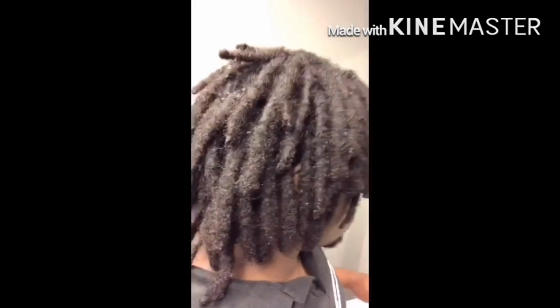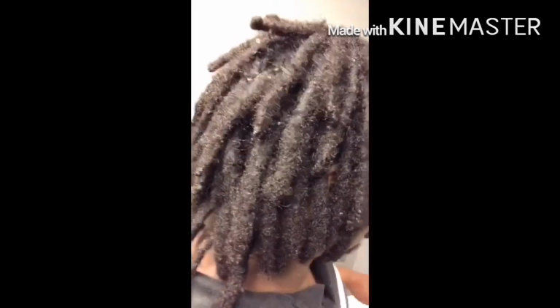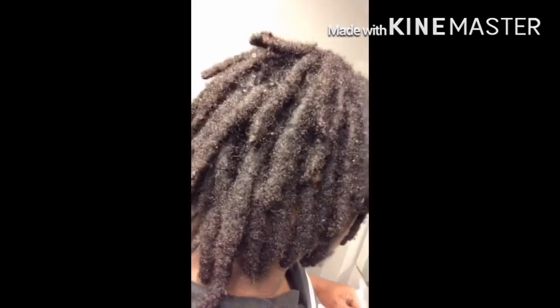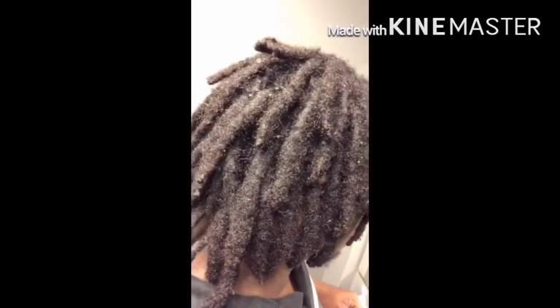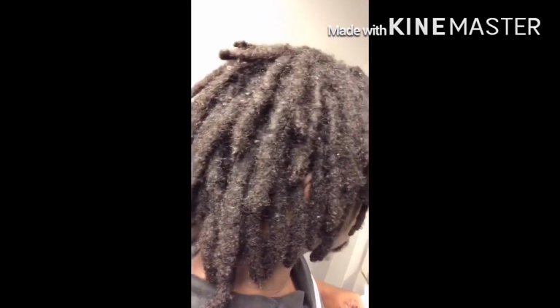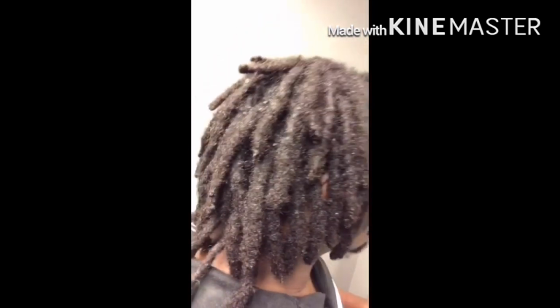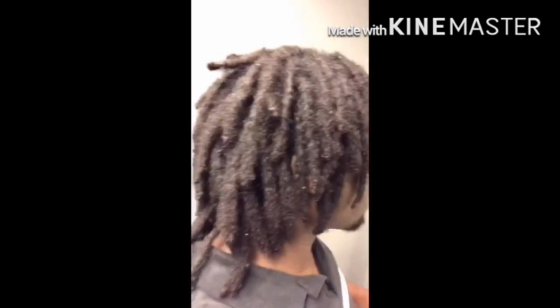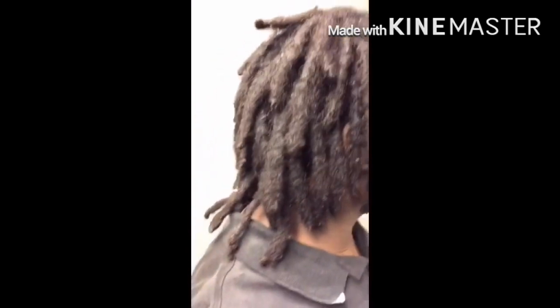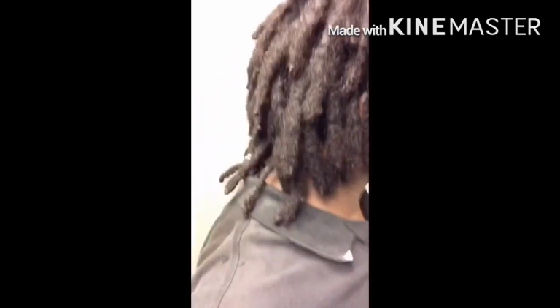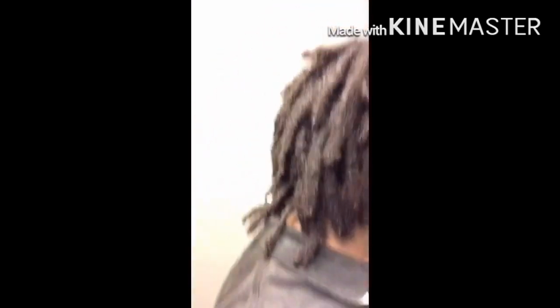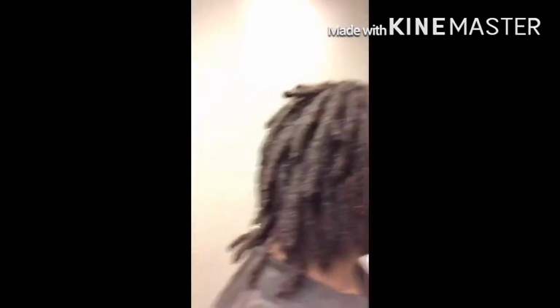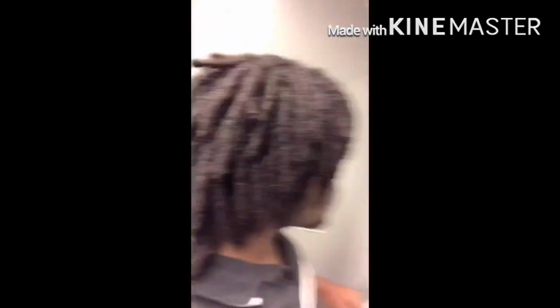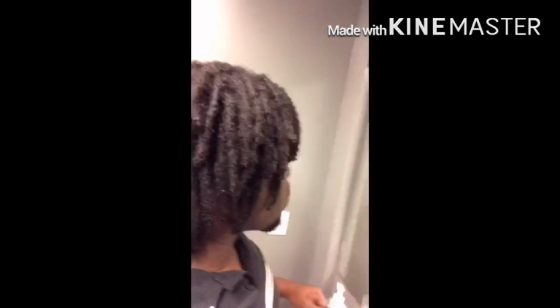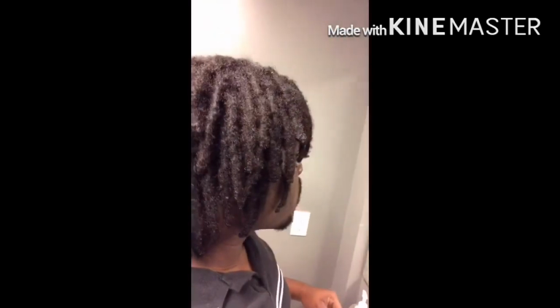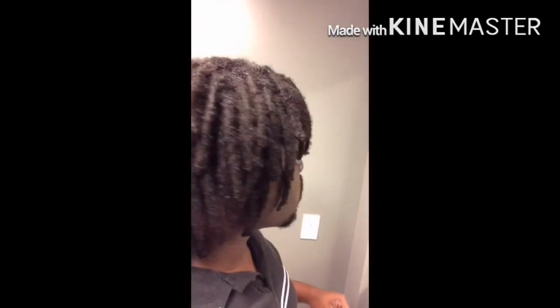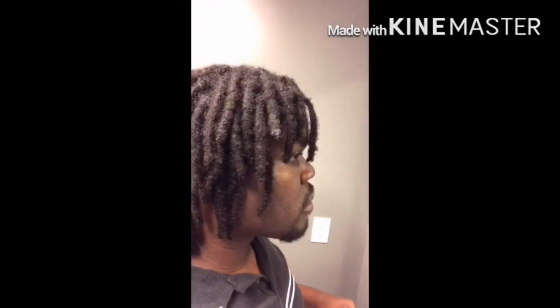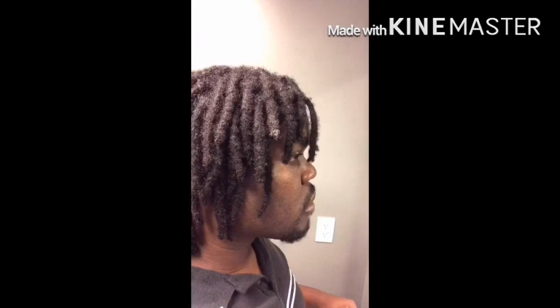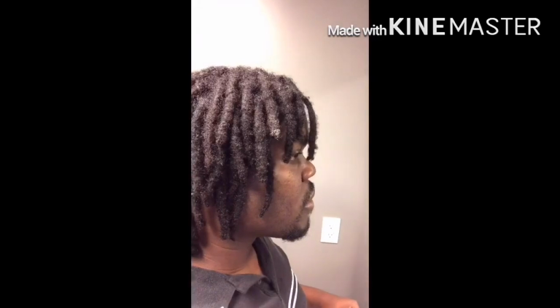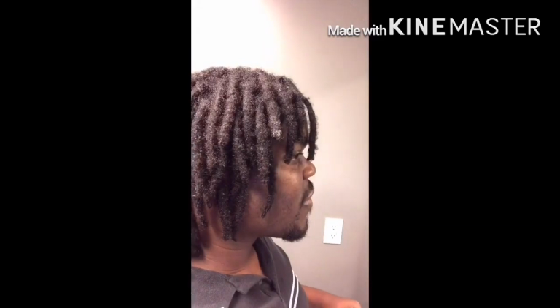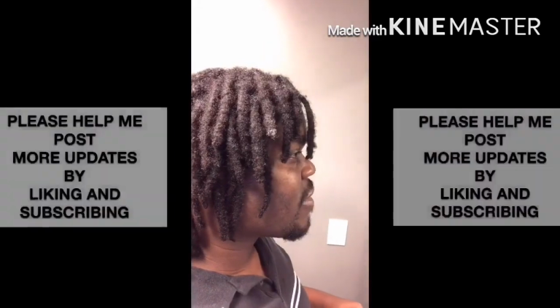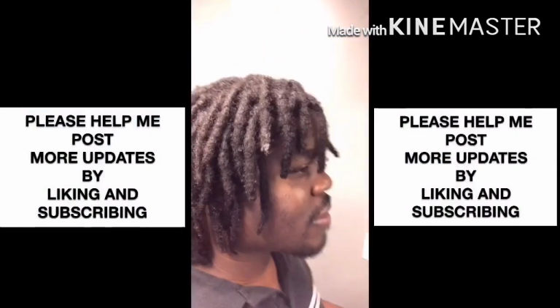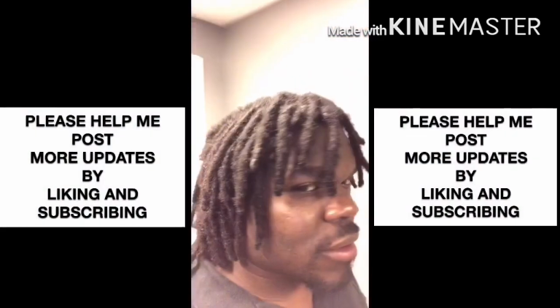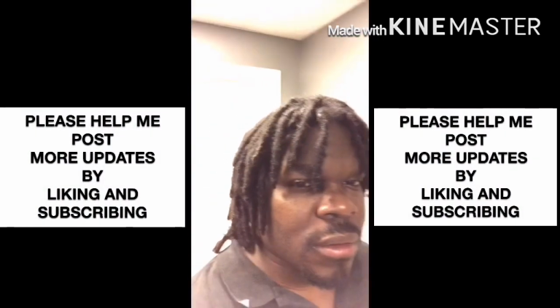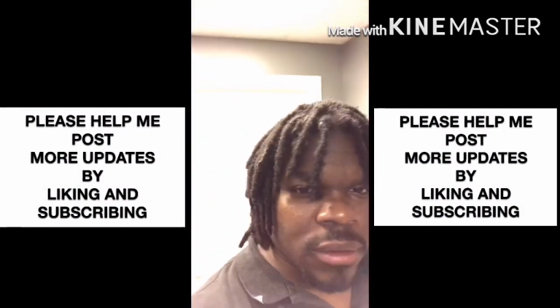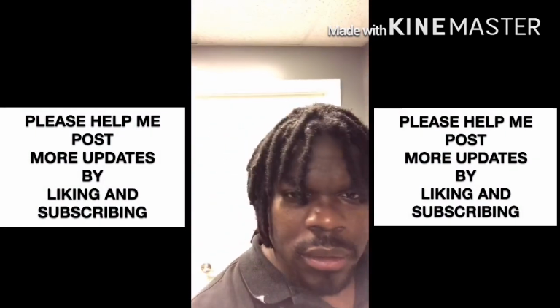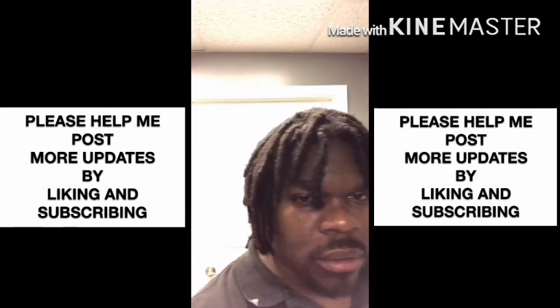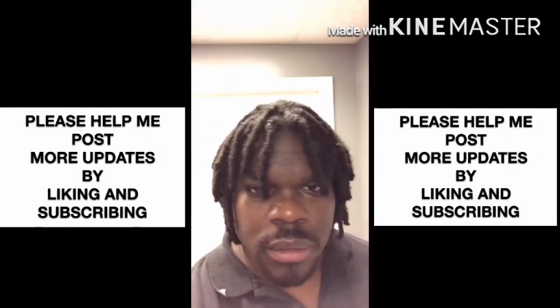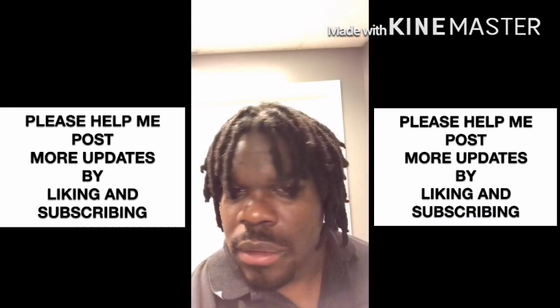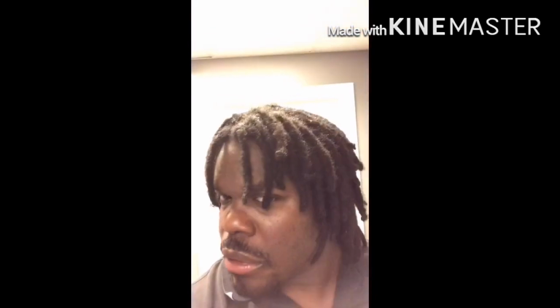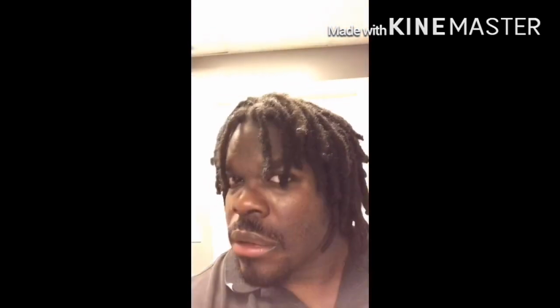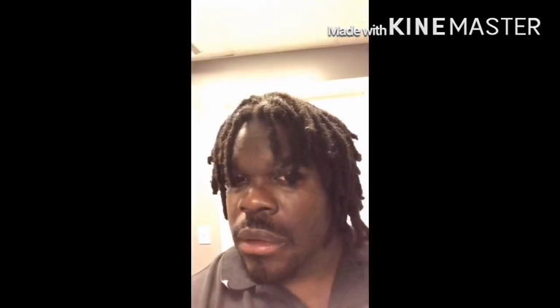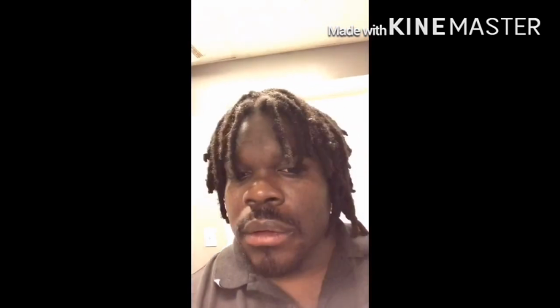Your hair will nap up naturally — you don't have to do anything. Just put a rubber band on the roots, wrap it around two or three times, and let it sit. Instead of getting re-twists, just replace the rubber bands for healthy, thick dreadlocks.